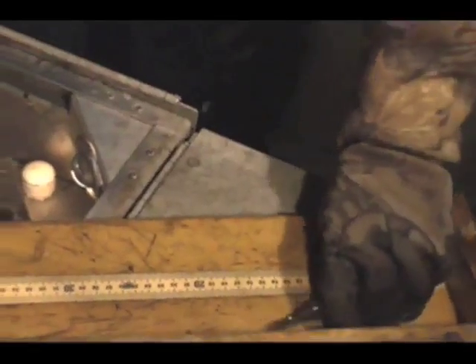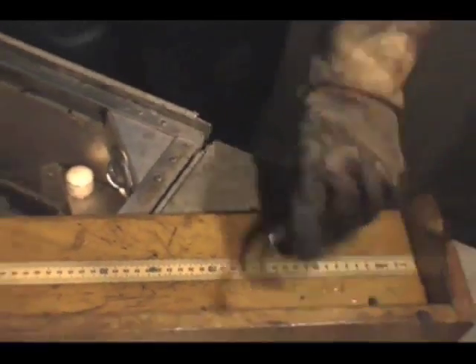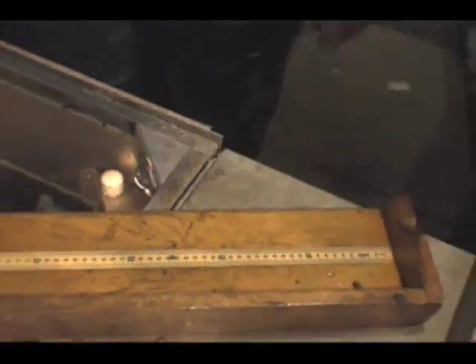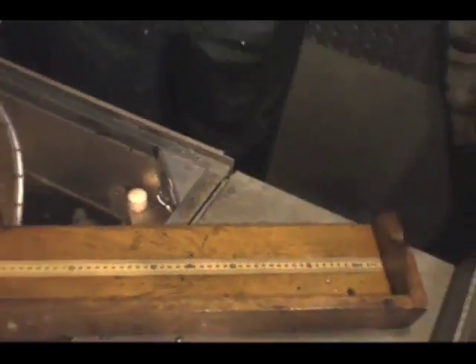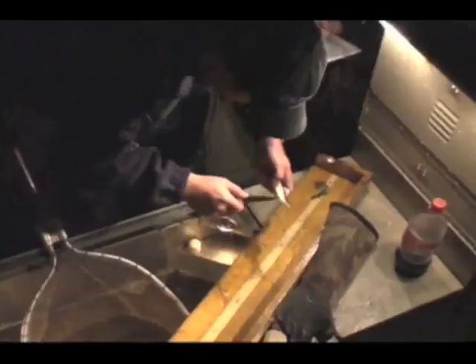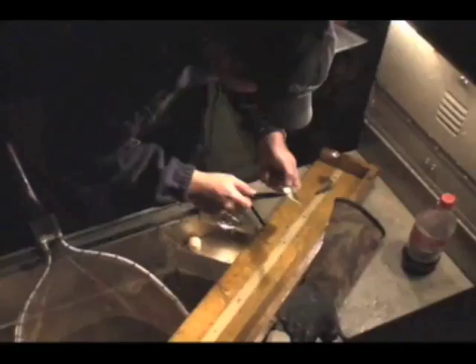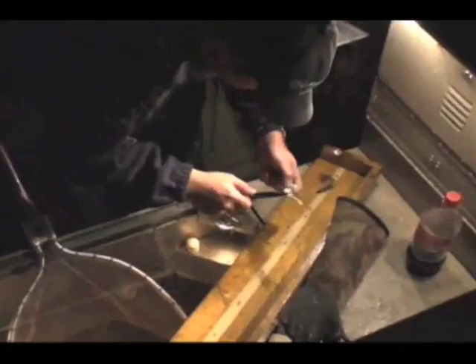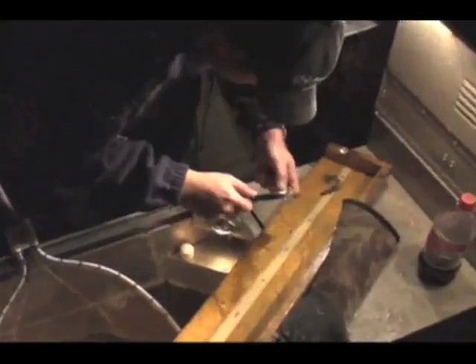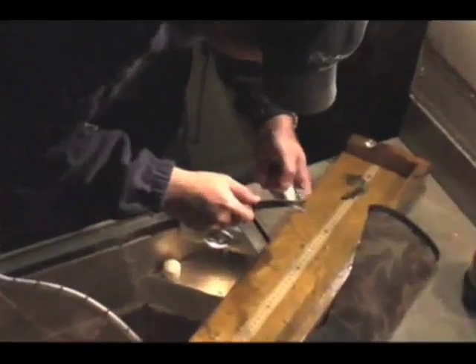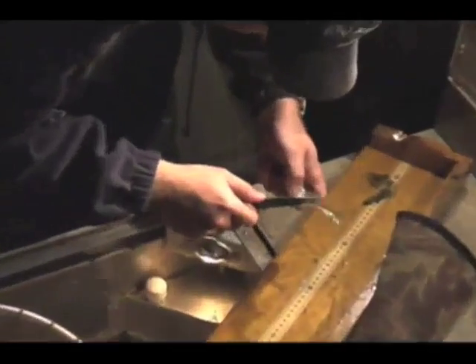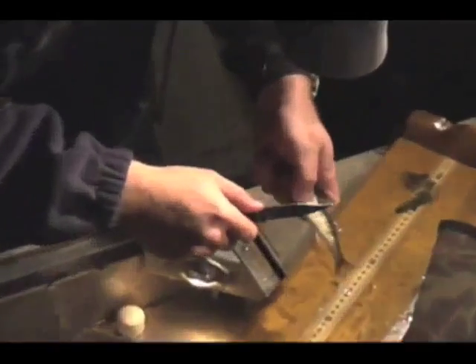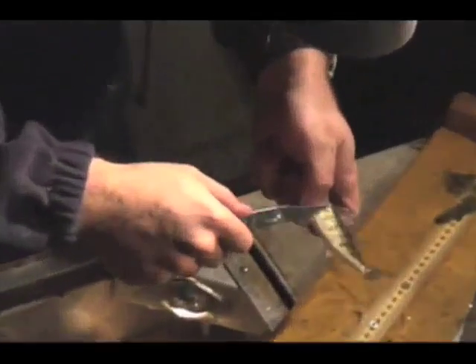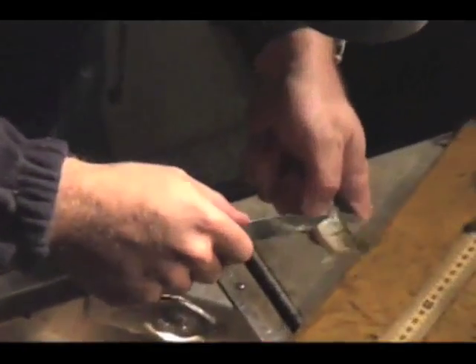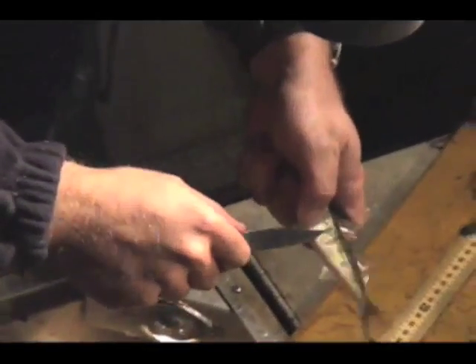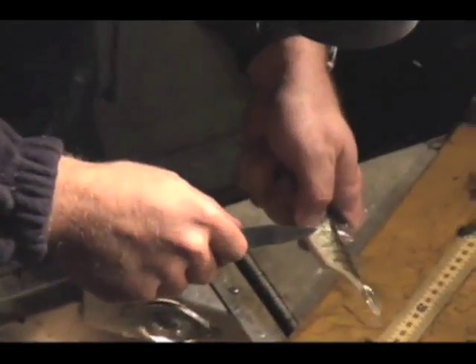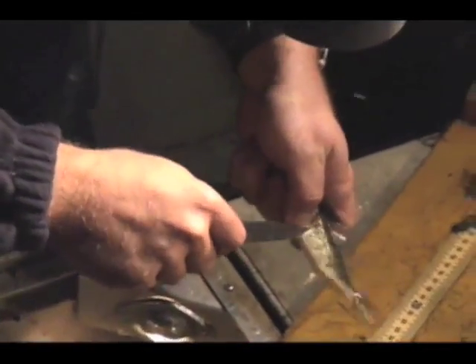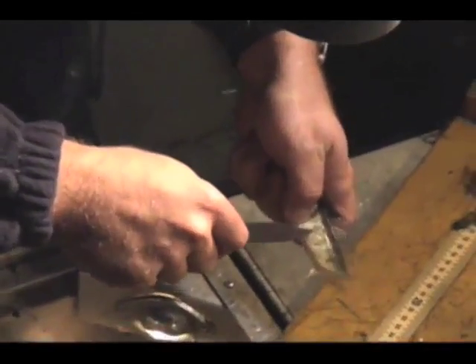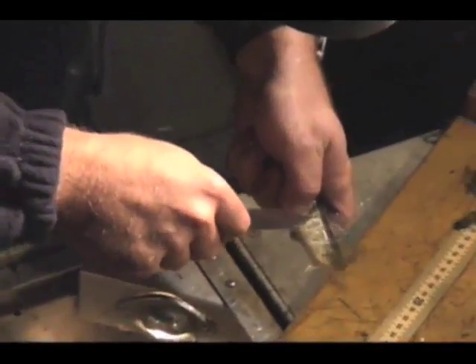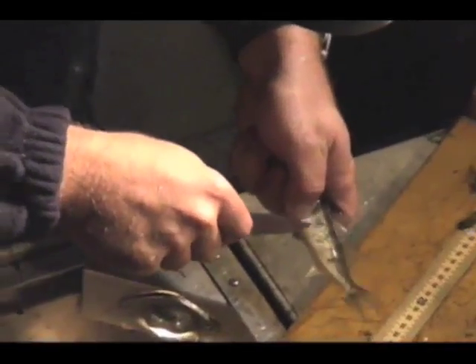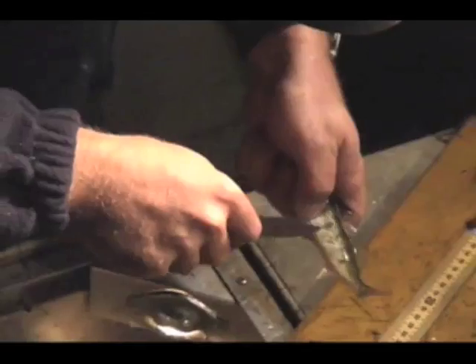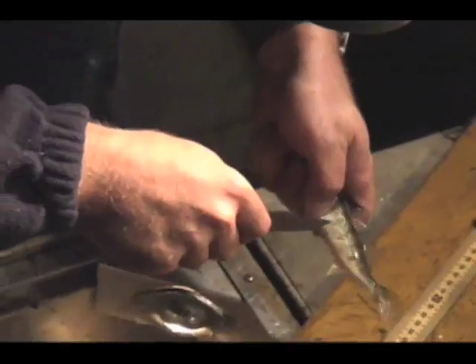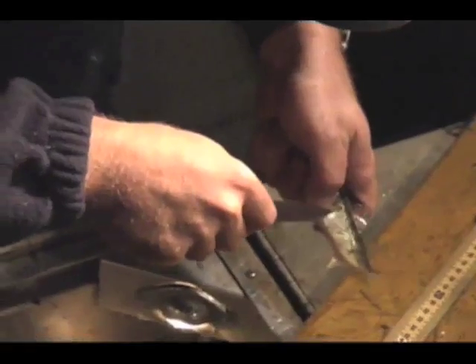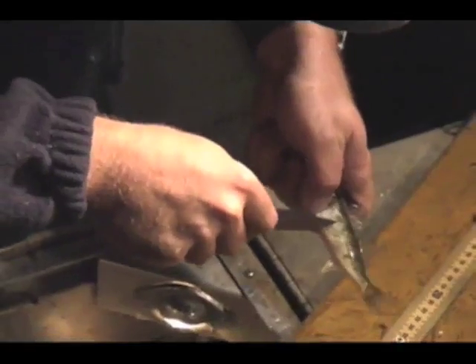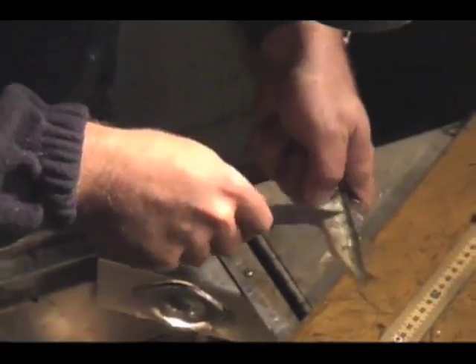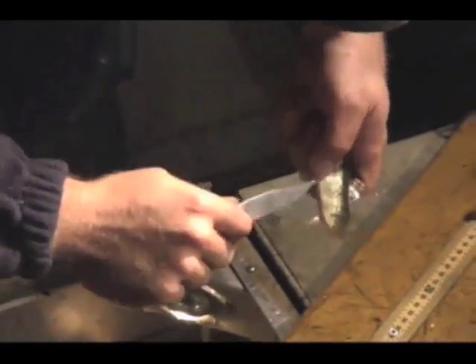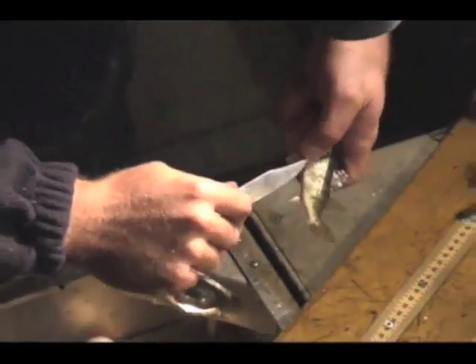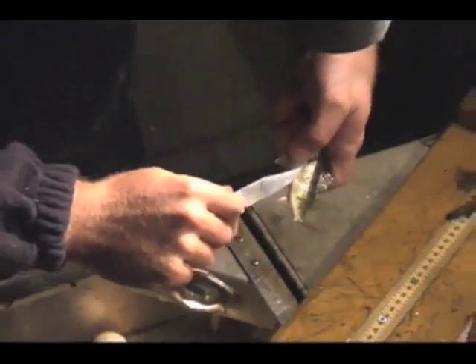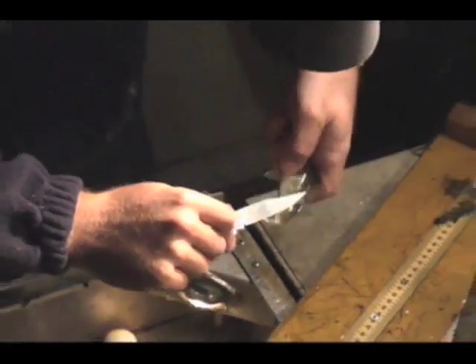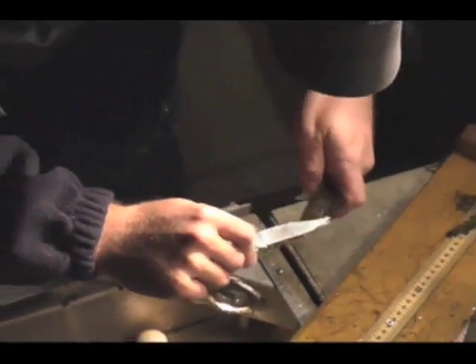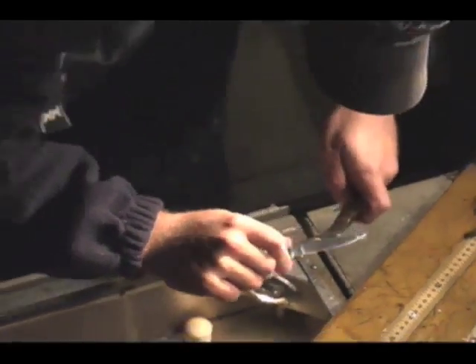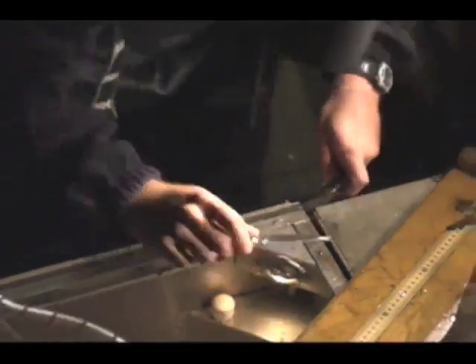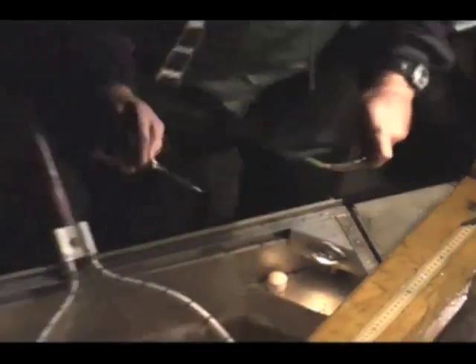Every fish is measured and recorded. Scales are taken from the fish to help us age them. They have growth rings on them similar to a tree.